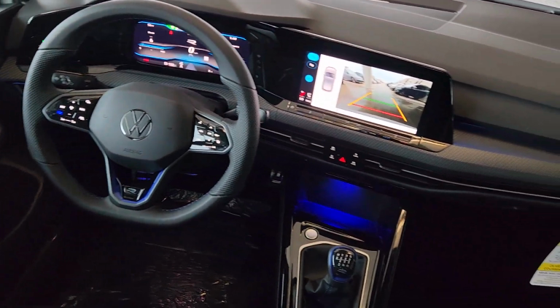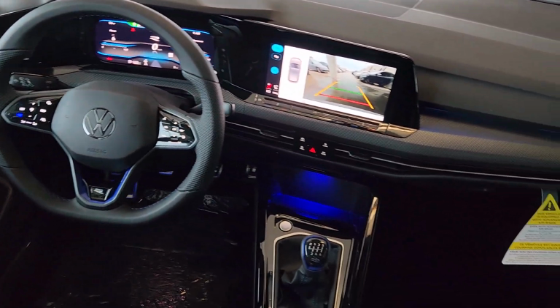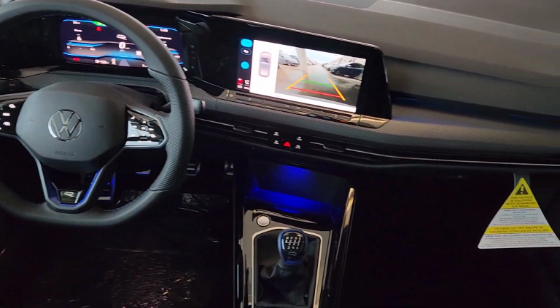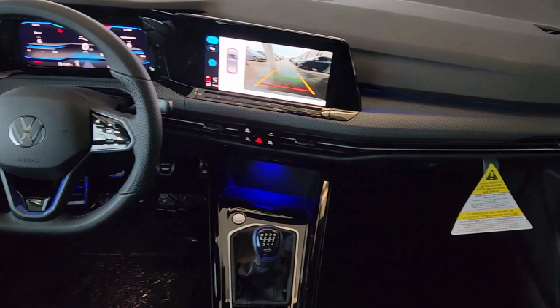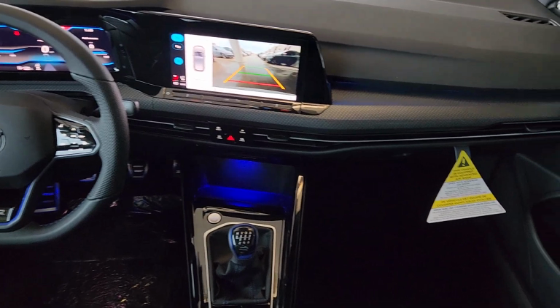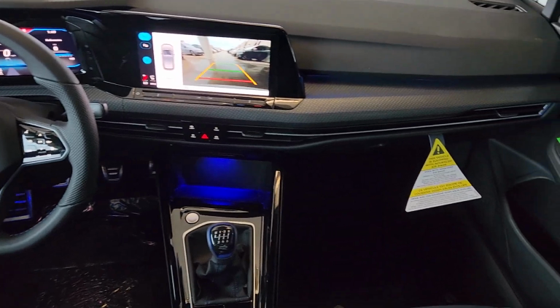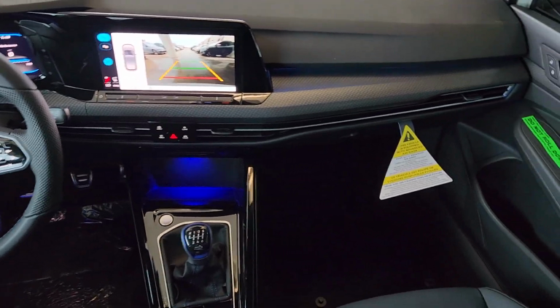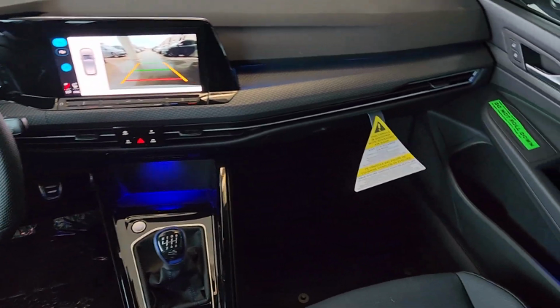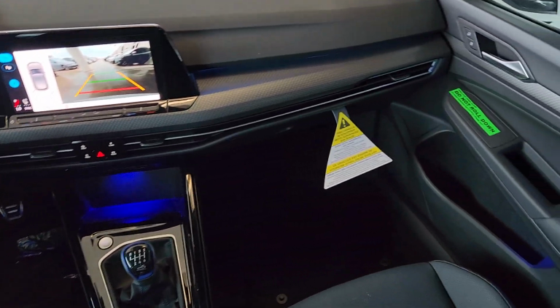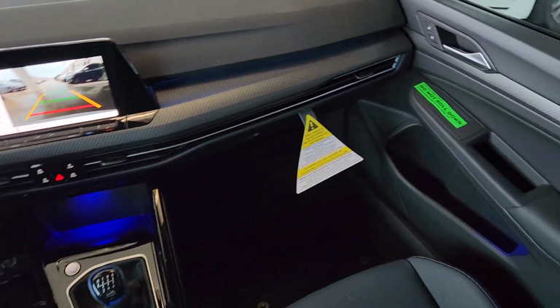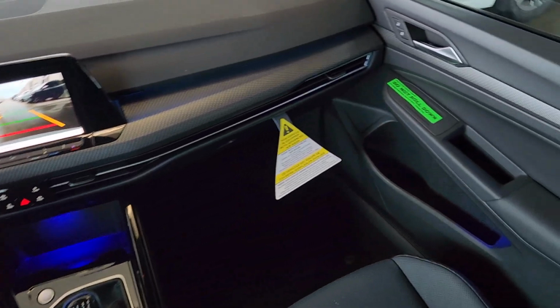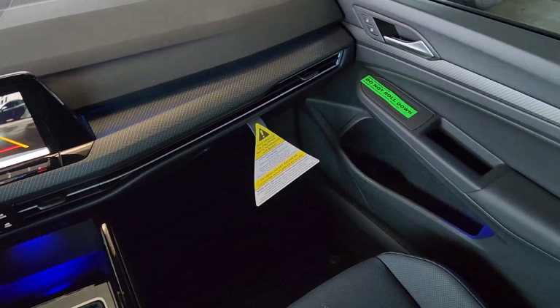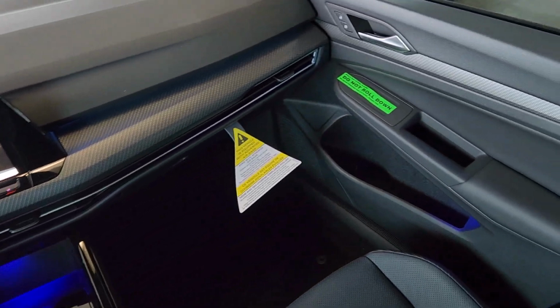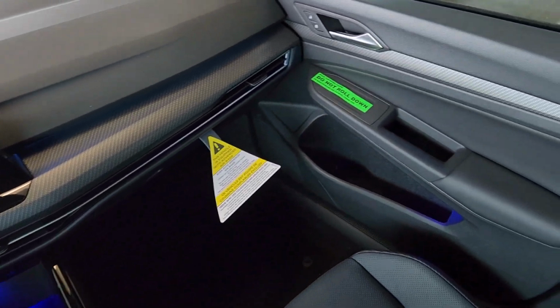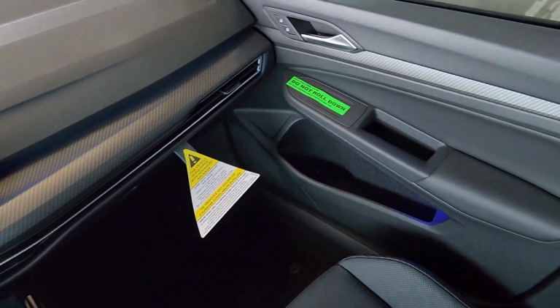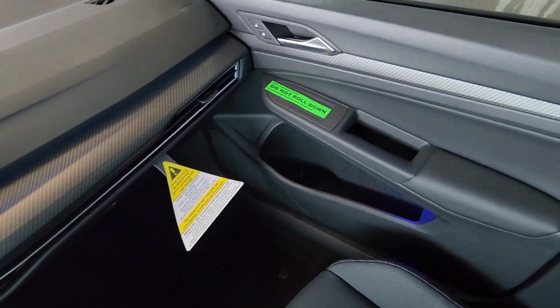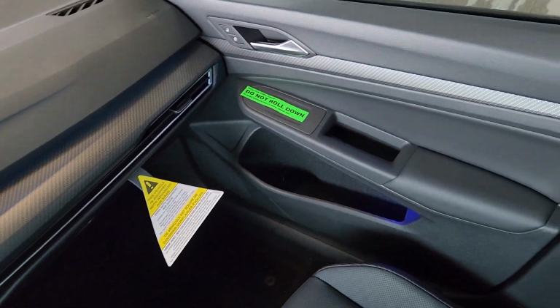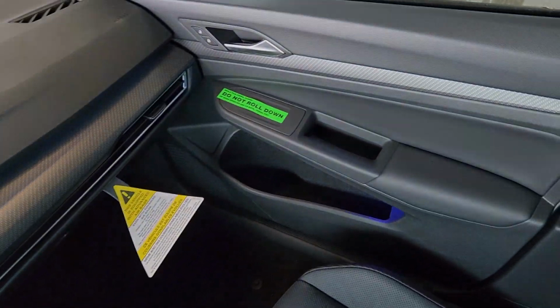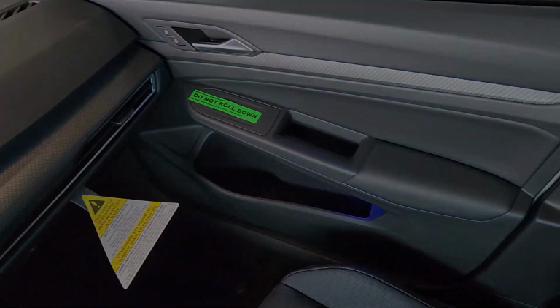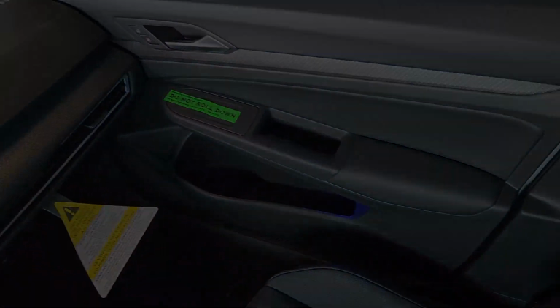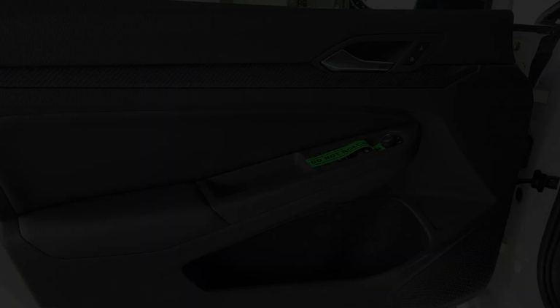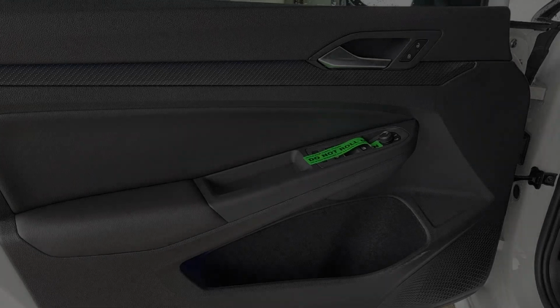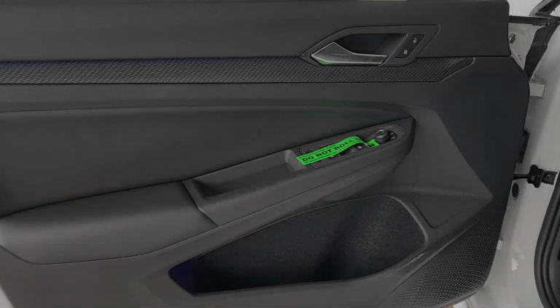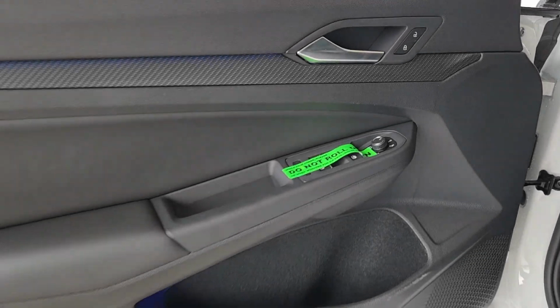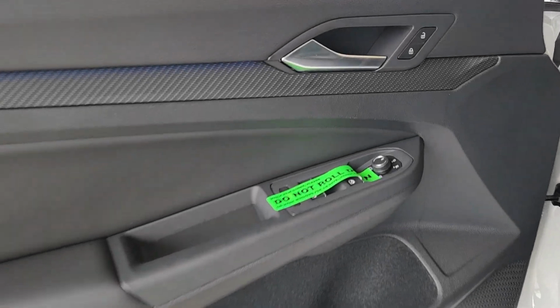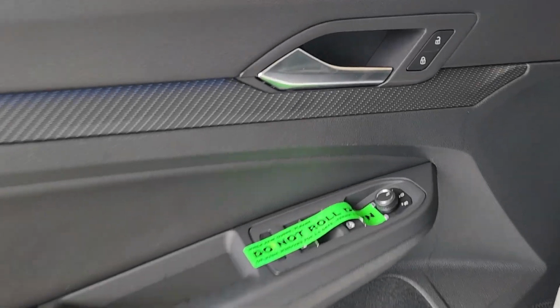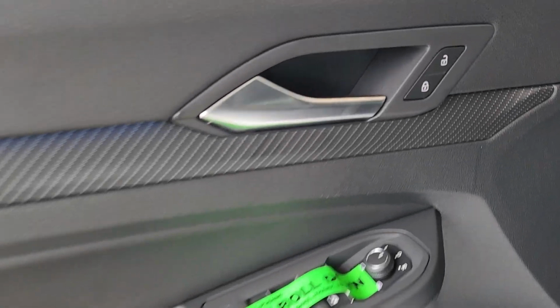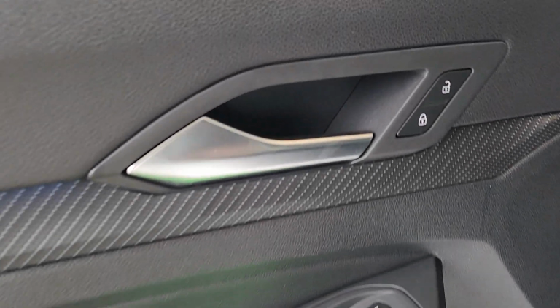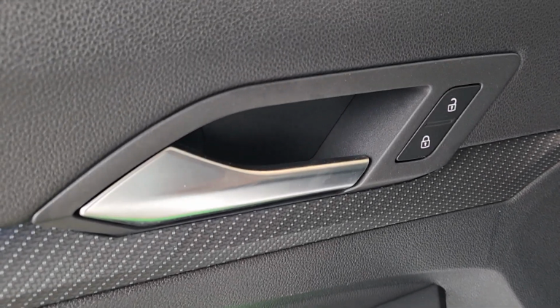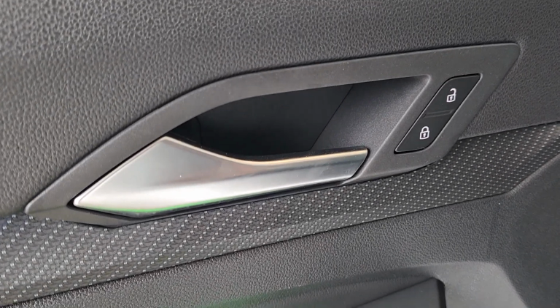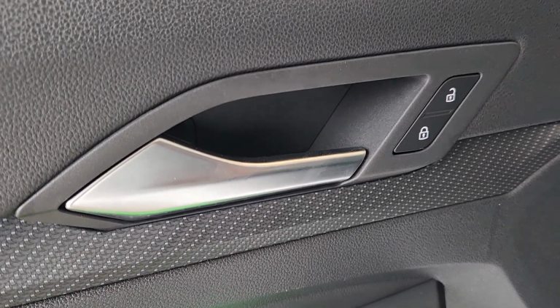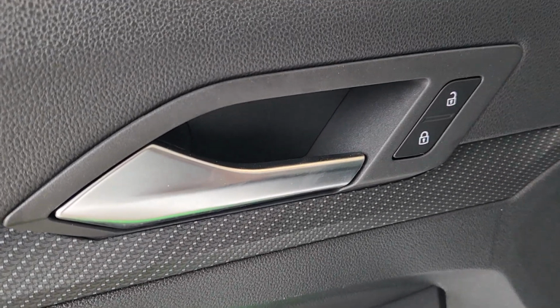Feel the thrill of high performance in this Golf R. Treat yourself to a test drive today. Our staff will toss you the keys and give you an outstanding customer experience.